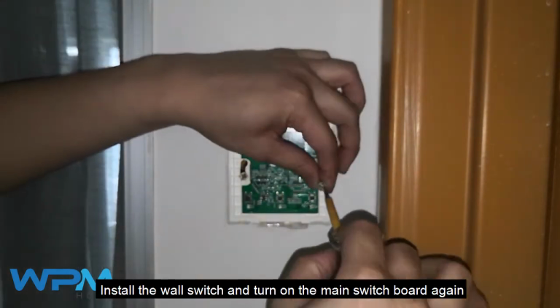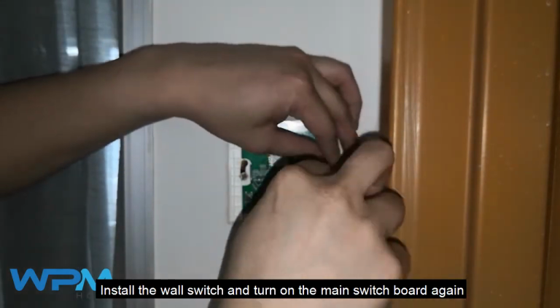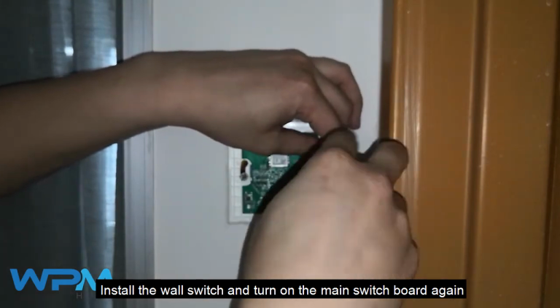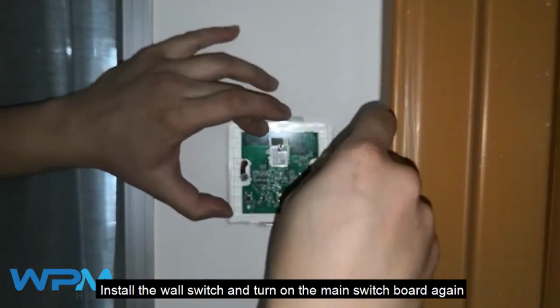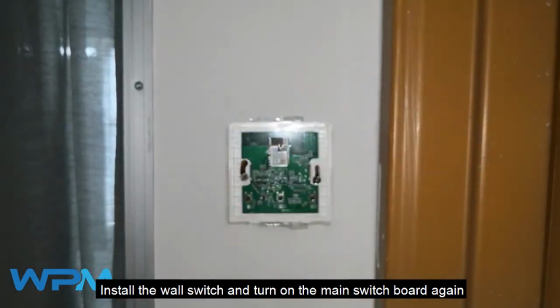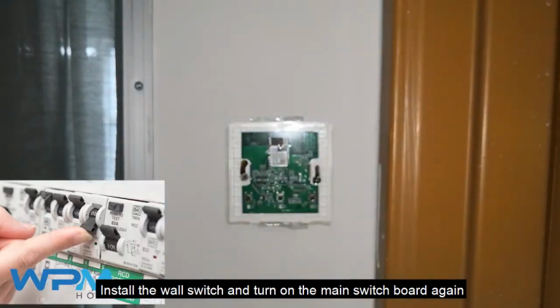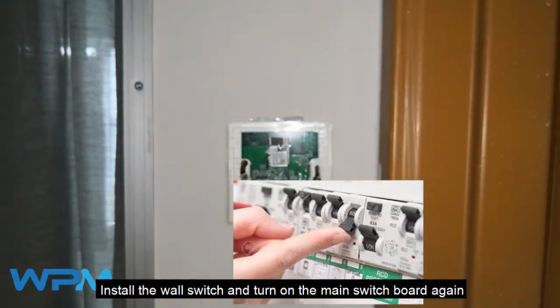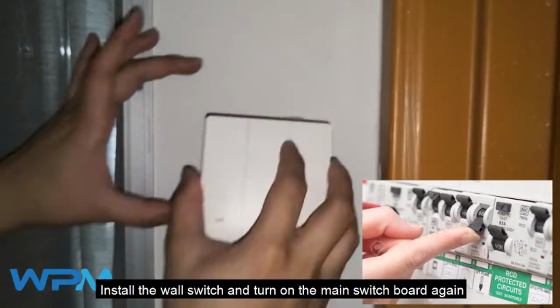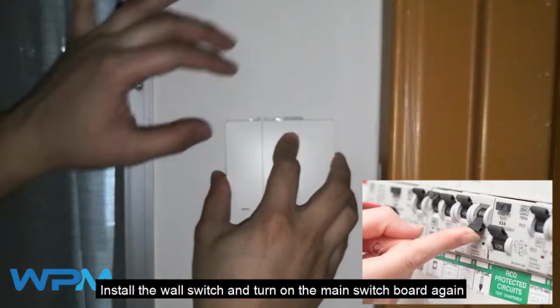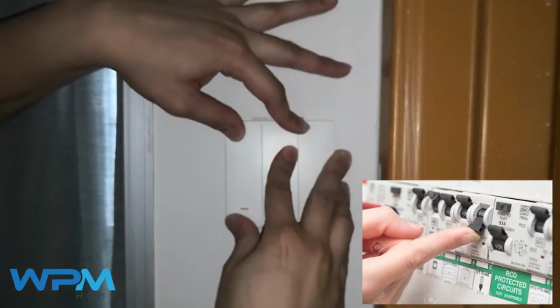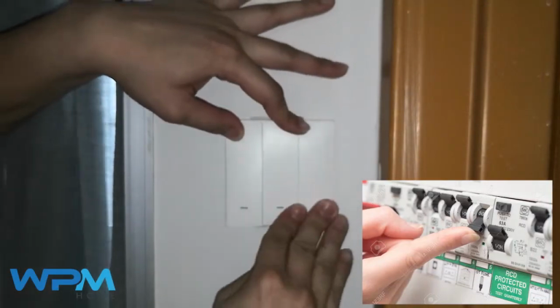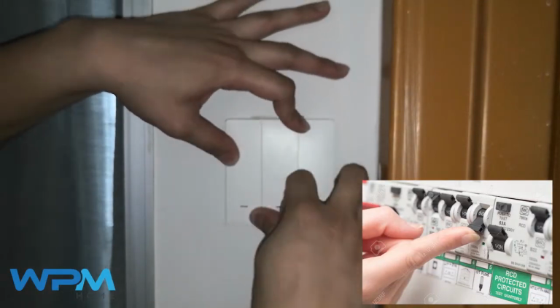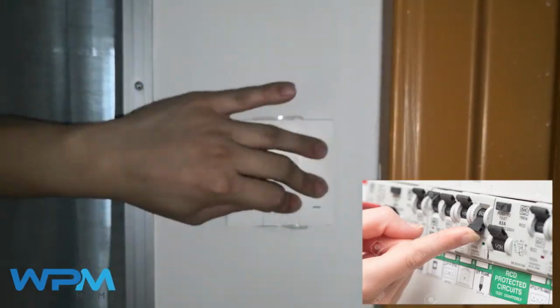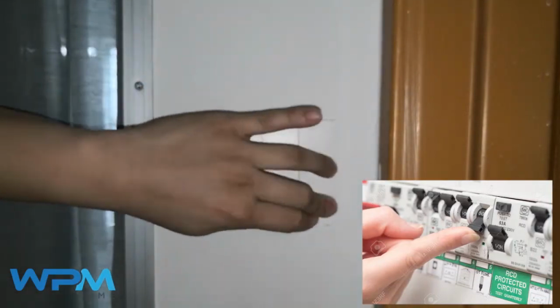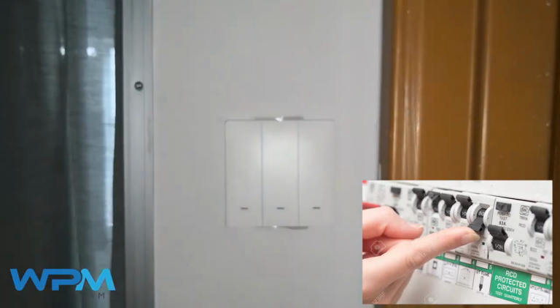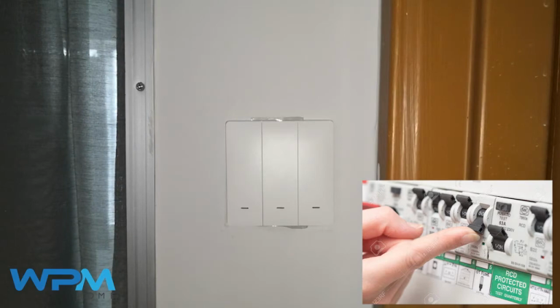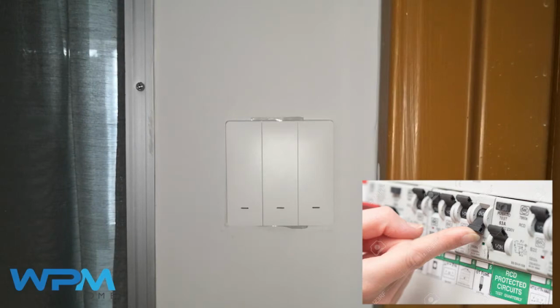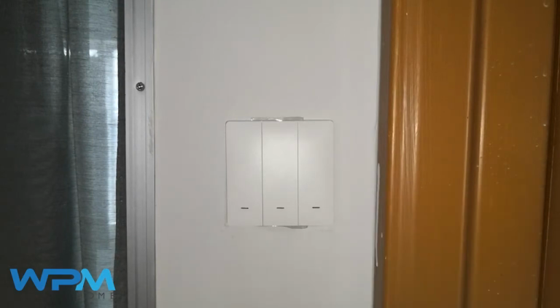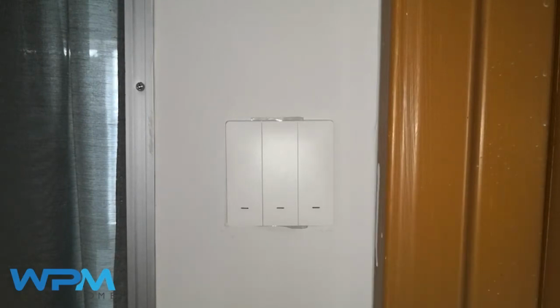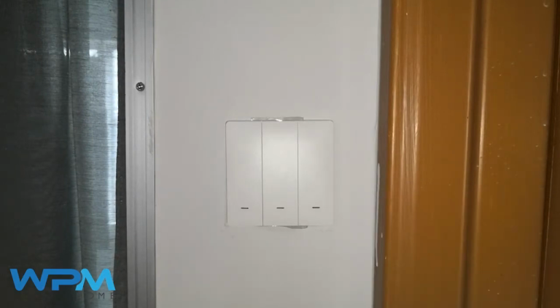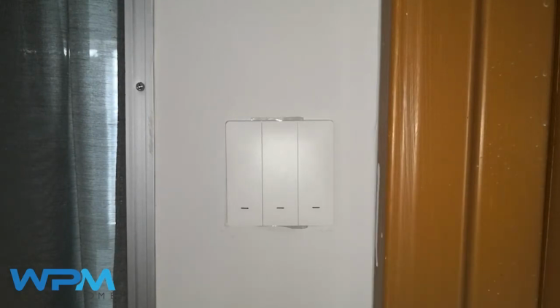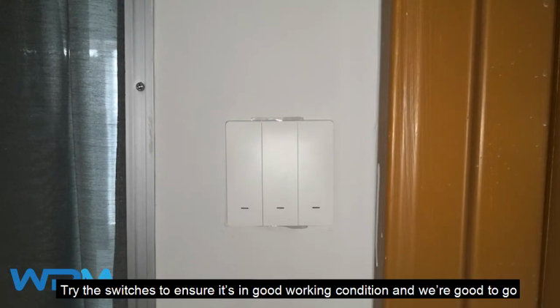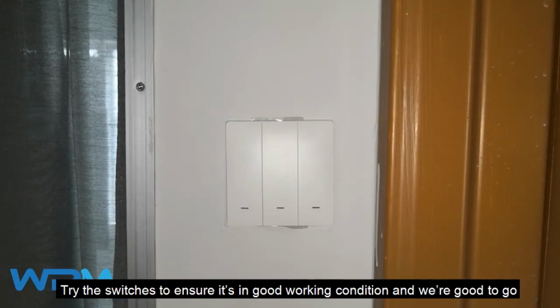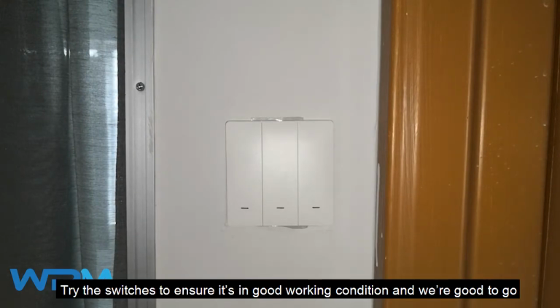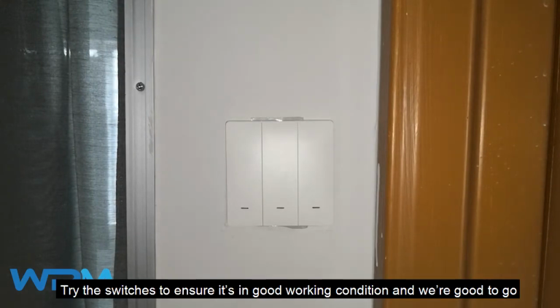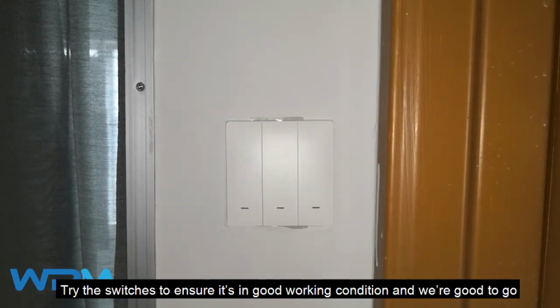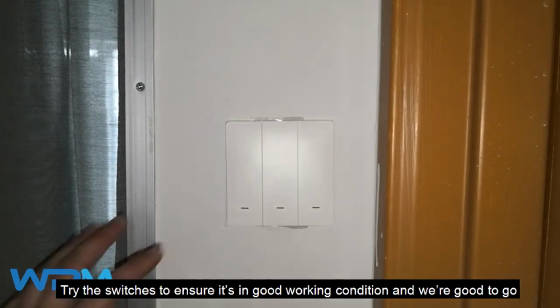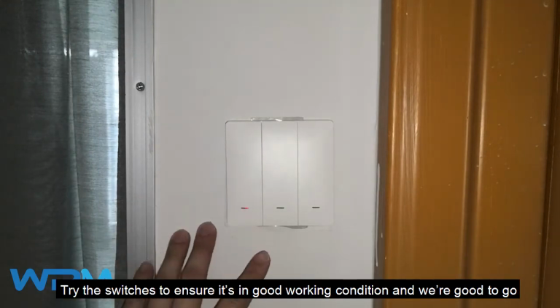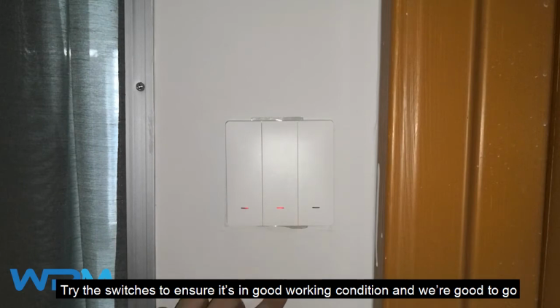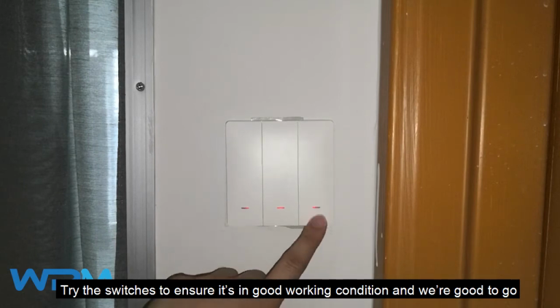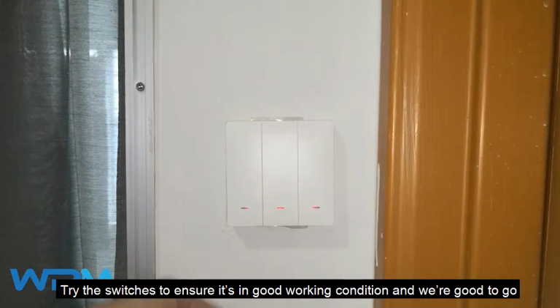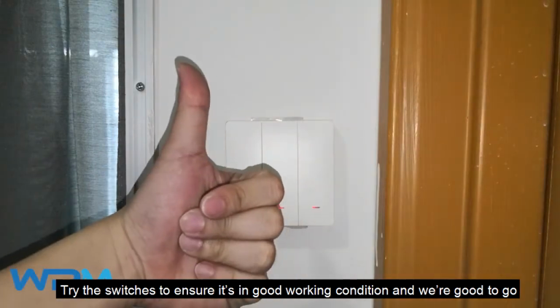Install the wall switch and turn on the main switchboard again. Try the switches to ensure they are in good working condition — and we're good to go.